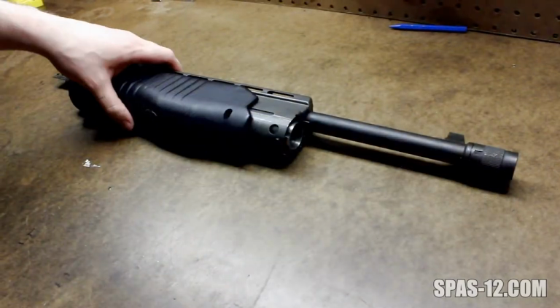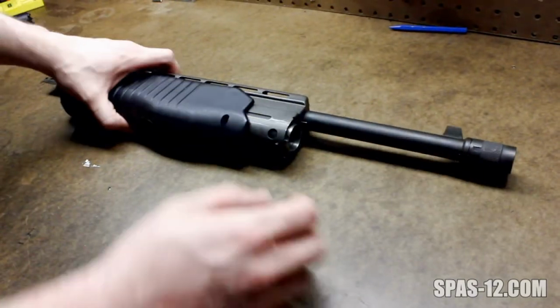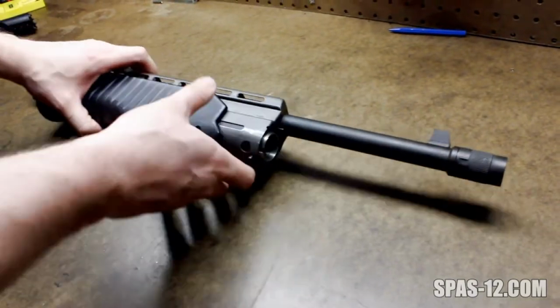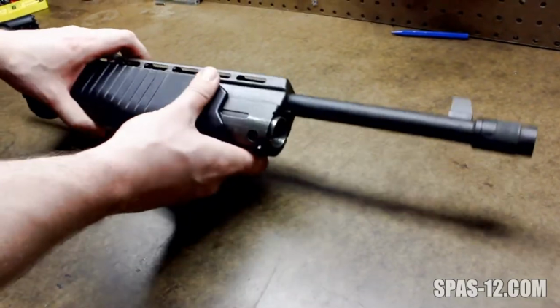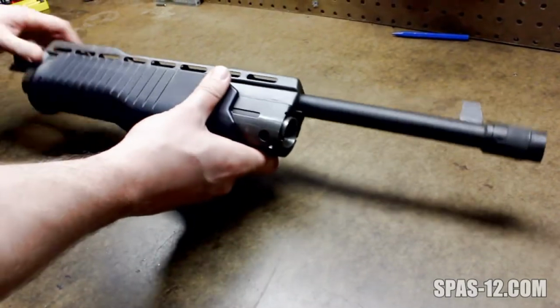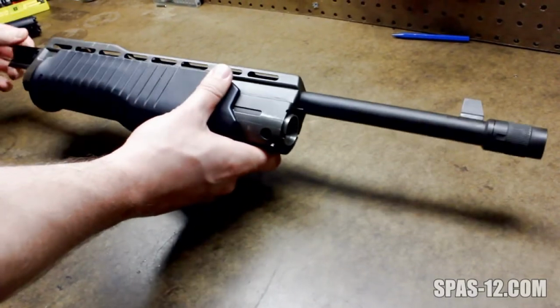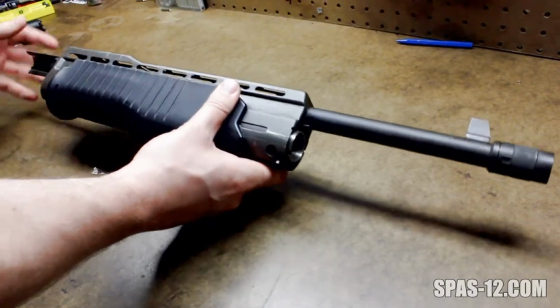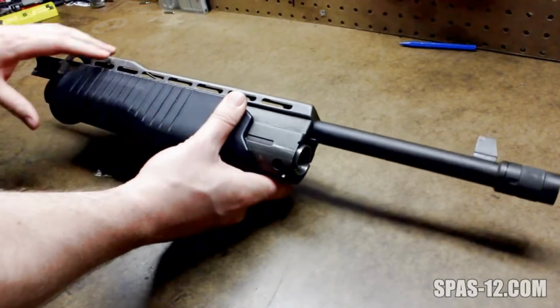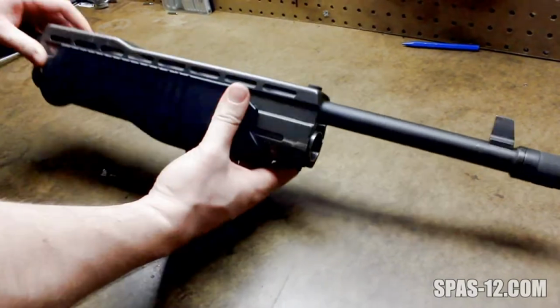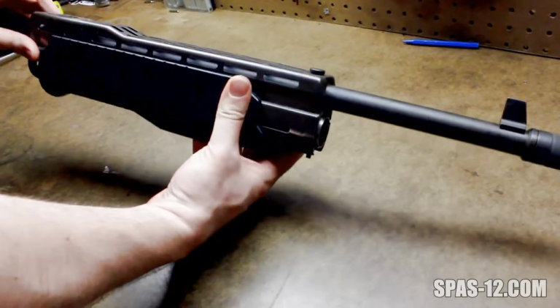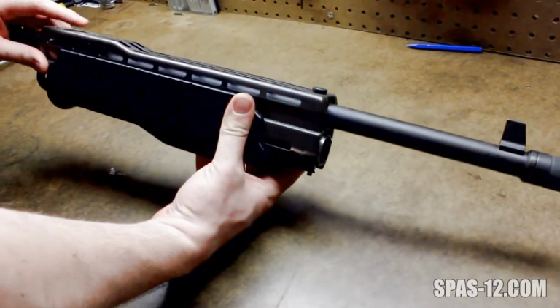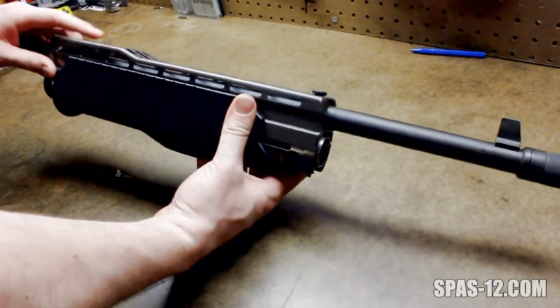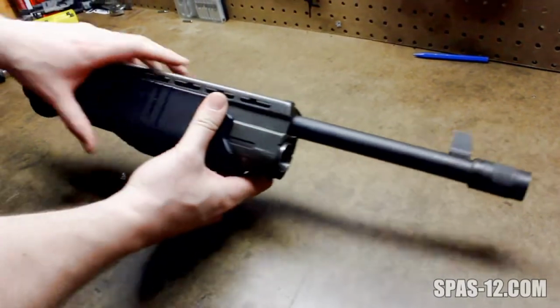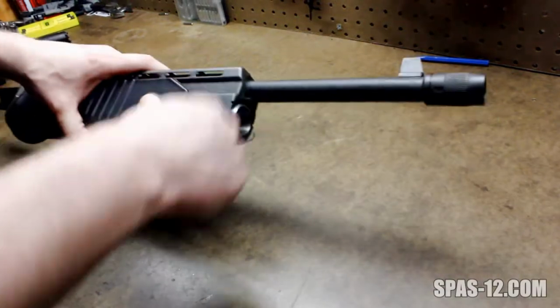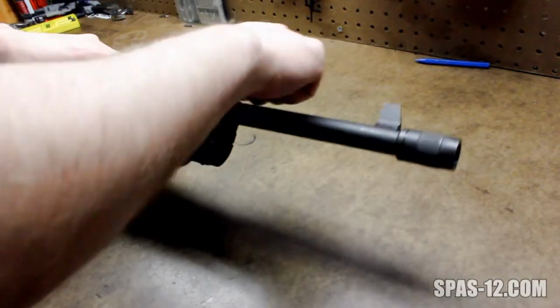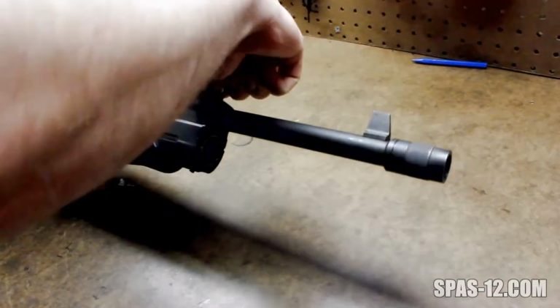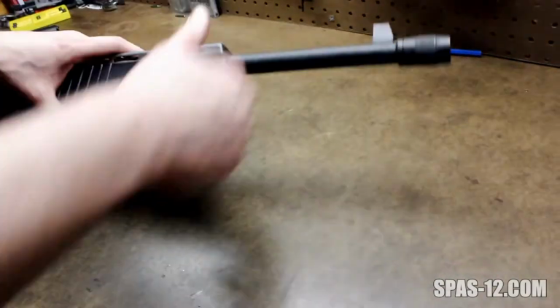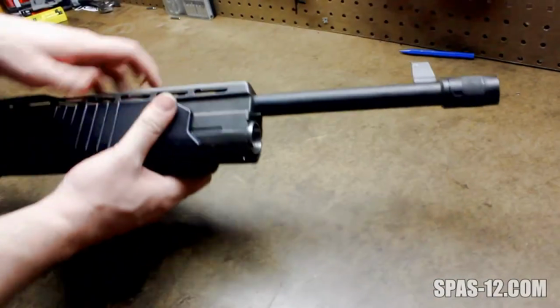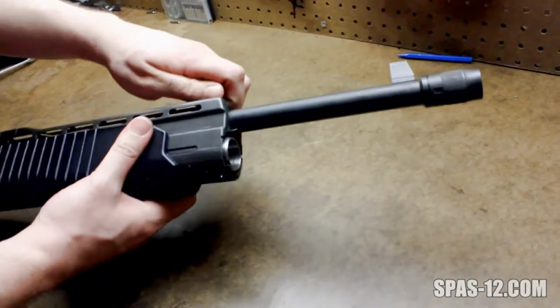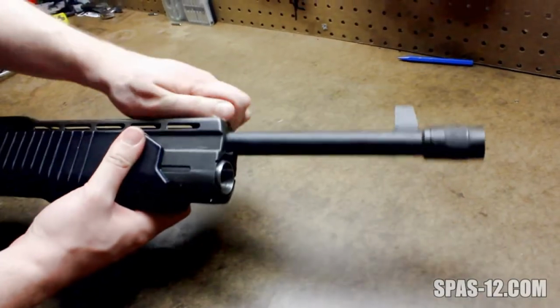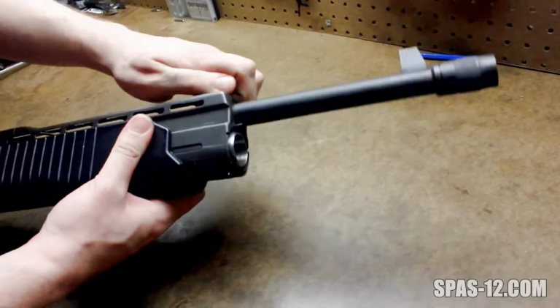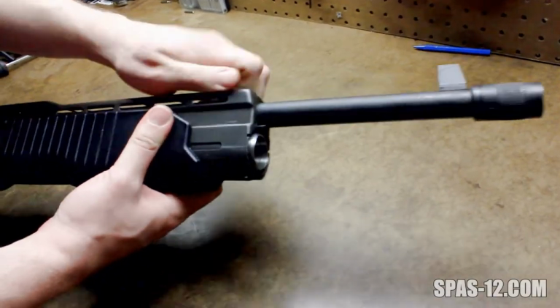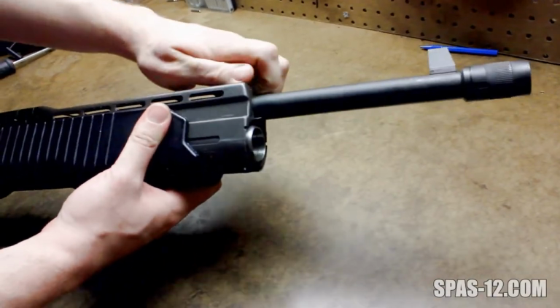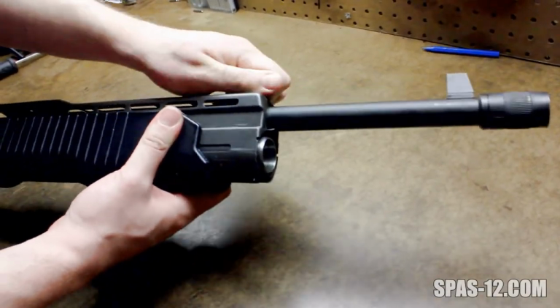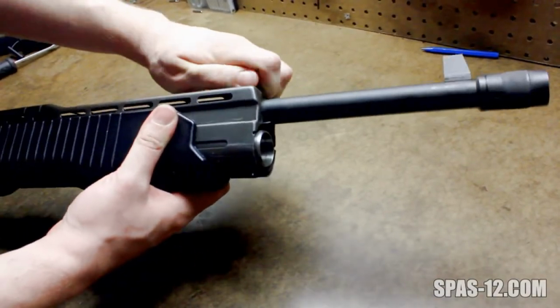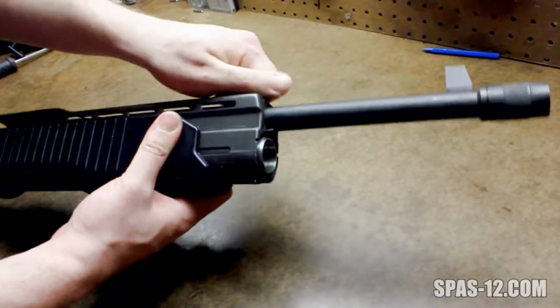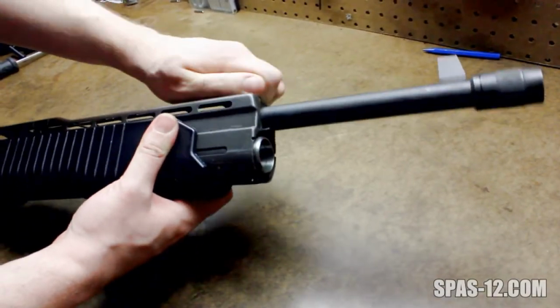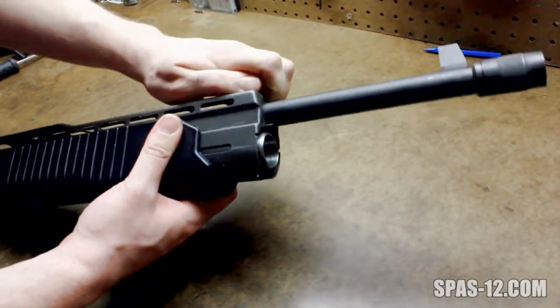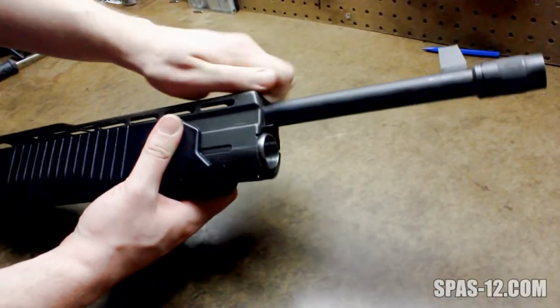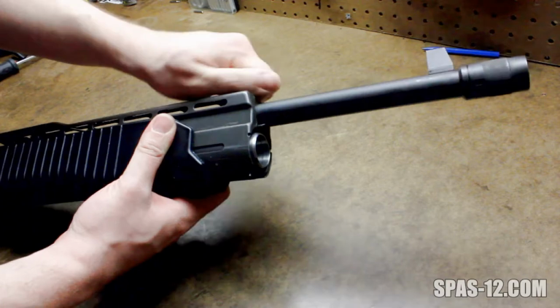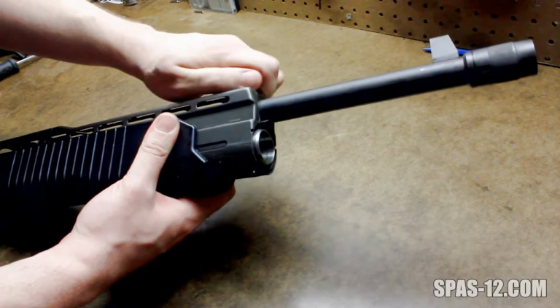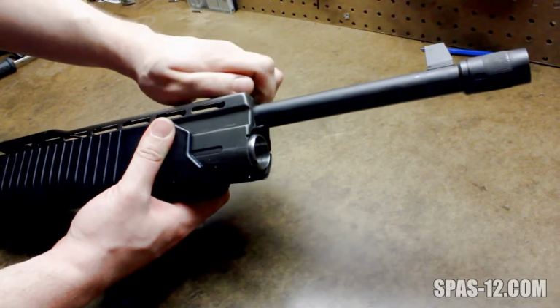The first thing you're going to want to do is take your gun down, get the front half off, take the rear side off, and then you're going to want to take off the front screw connecting the barrel to the heat shield.